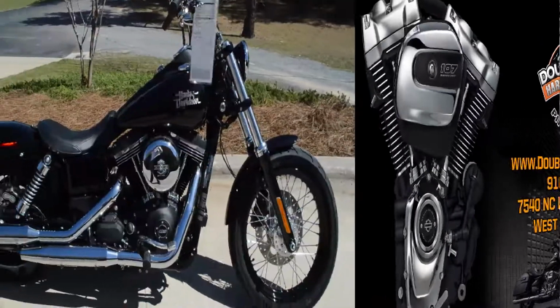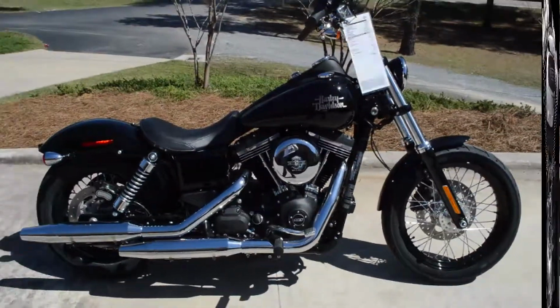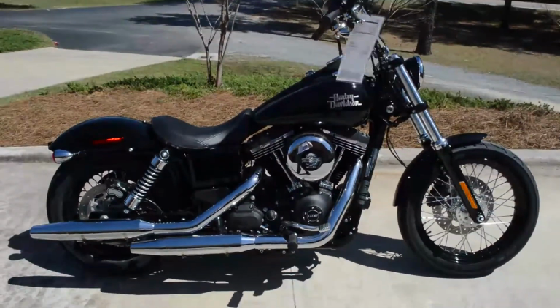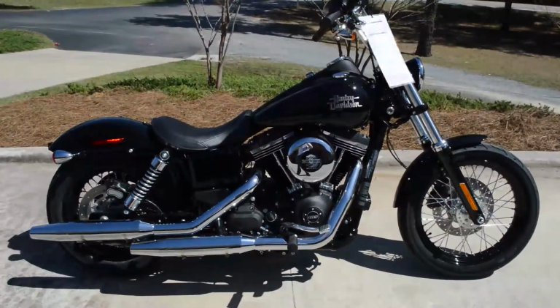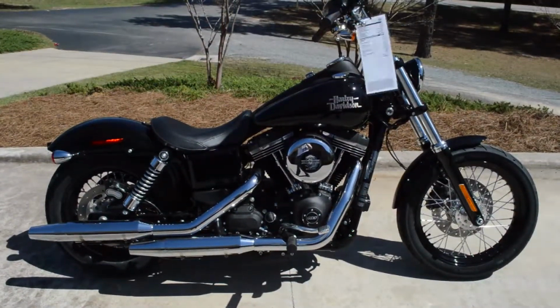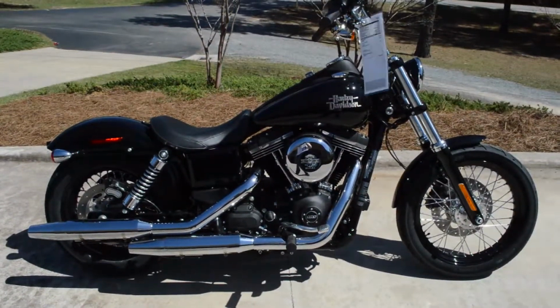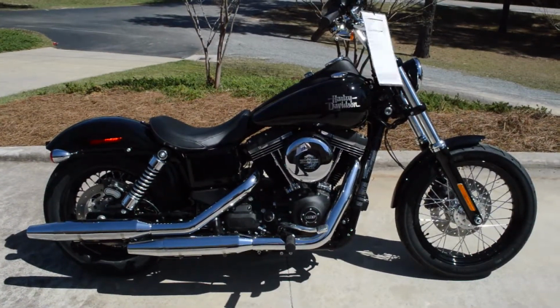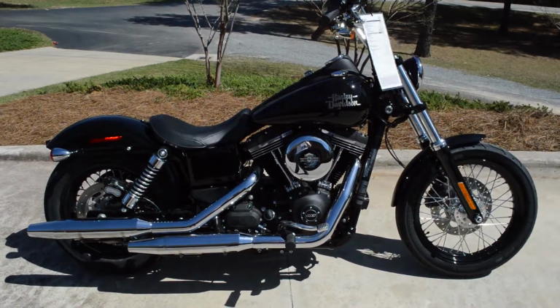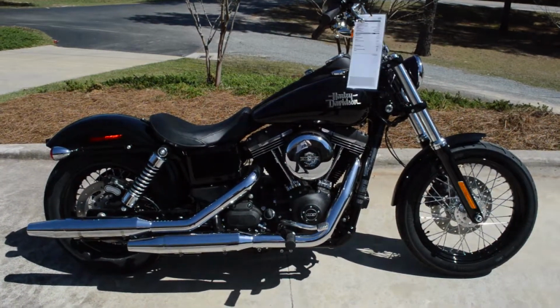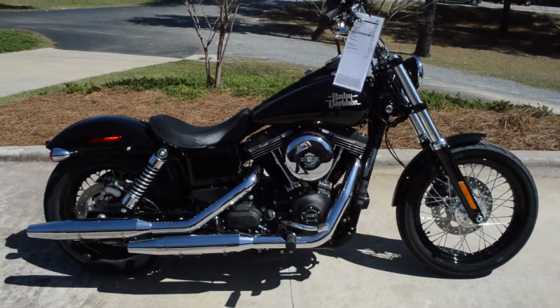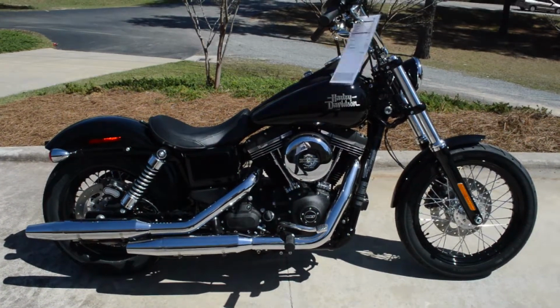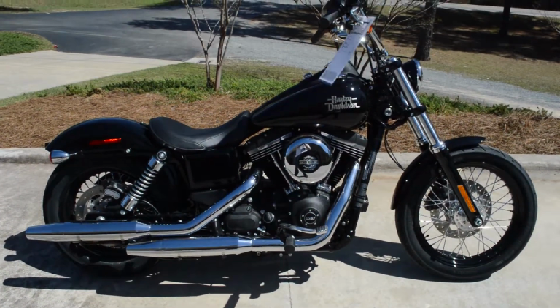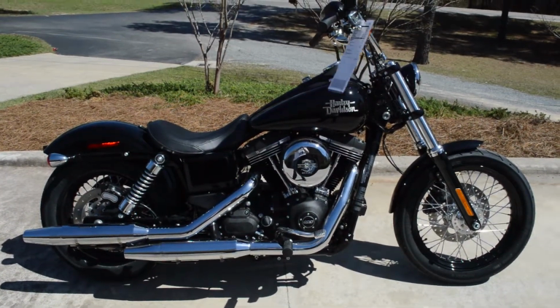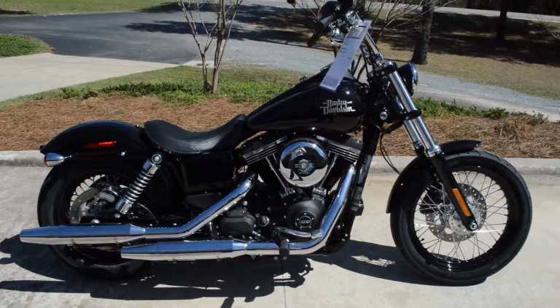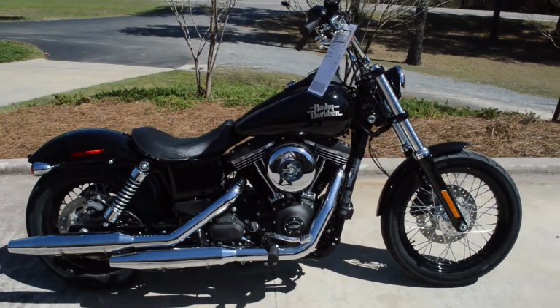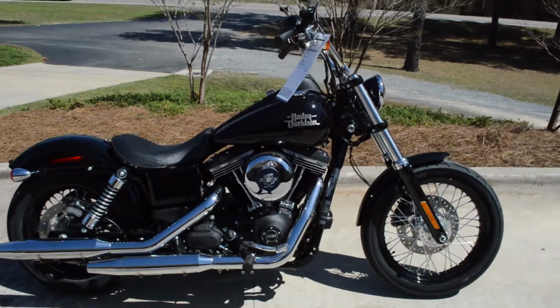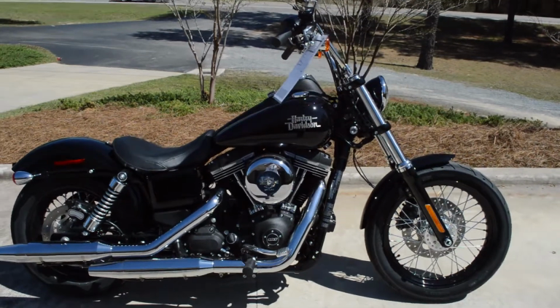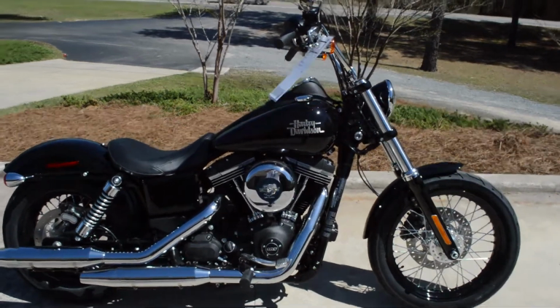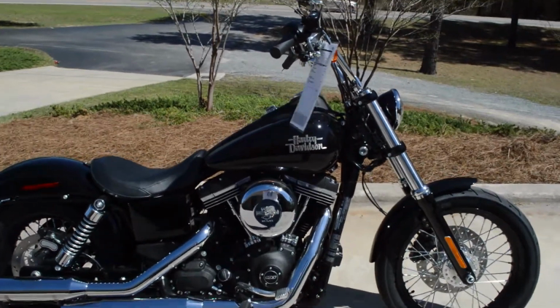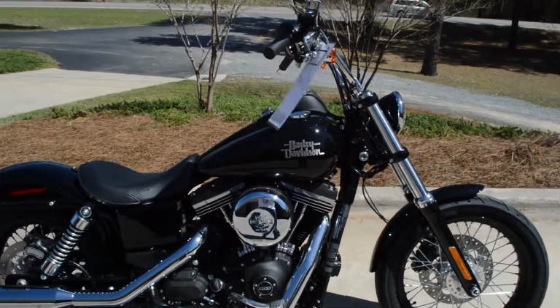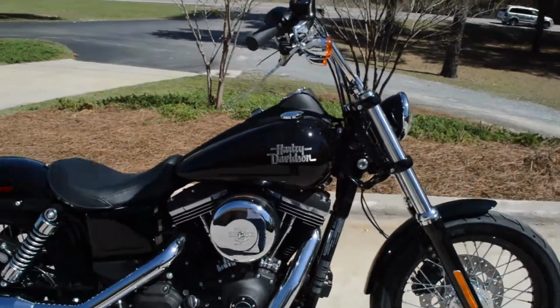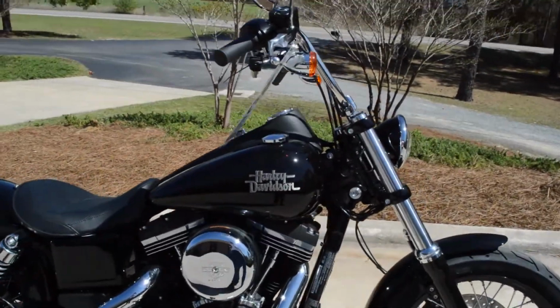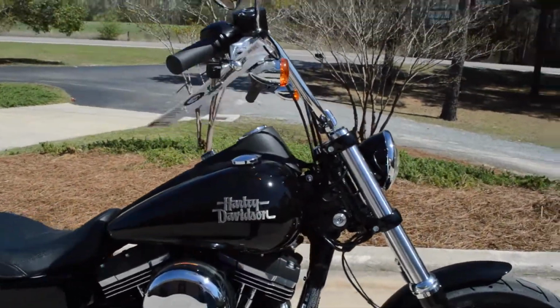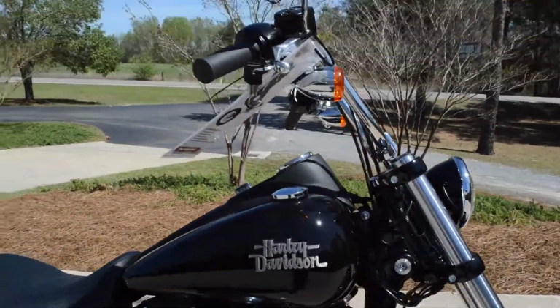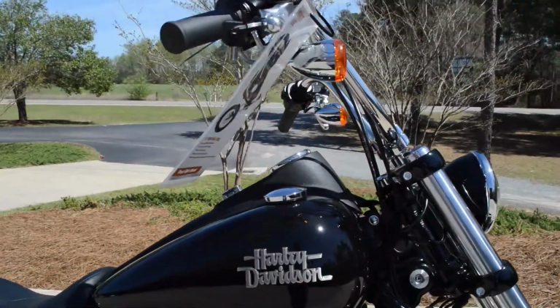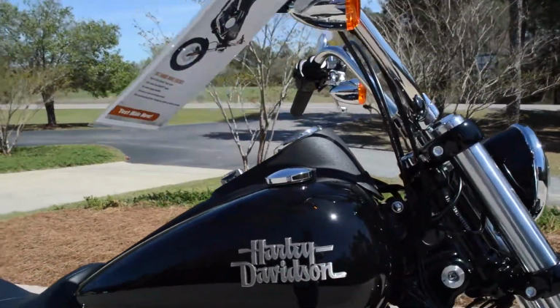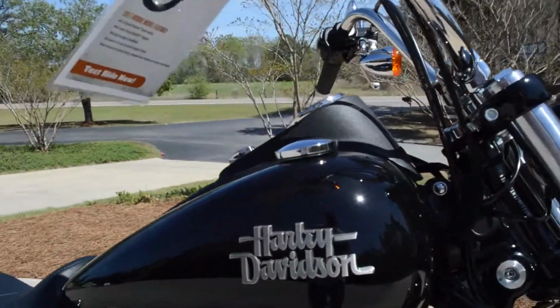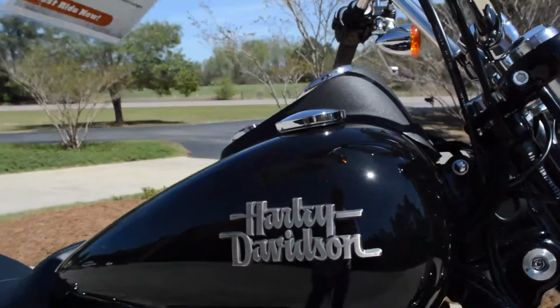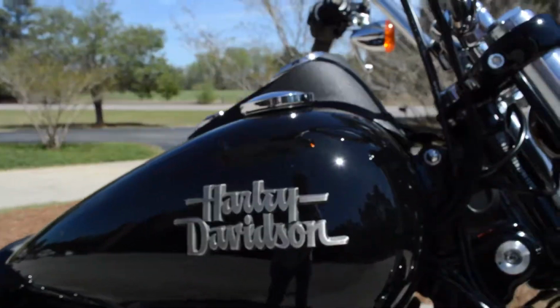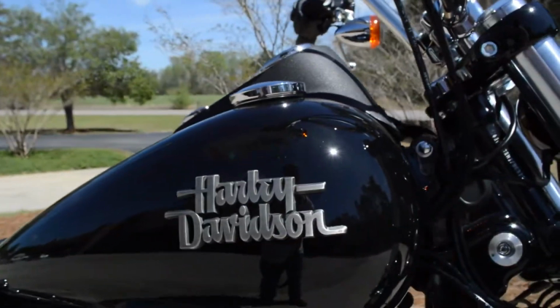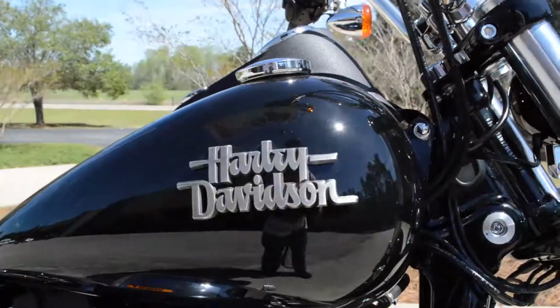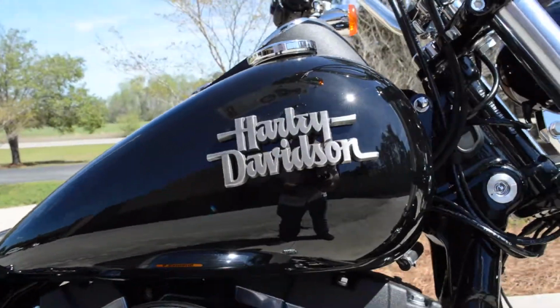We've got a brand new 2017 Dyna Street Bob FXDB. This is the Vivid Black model with Harley-Davidson script on the tank.